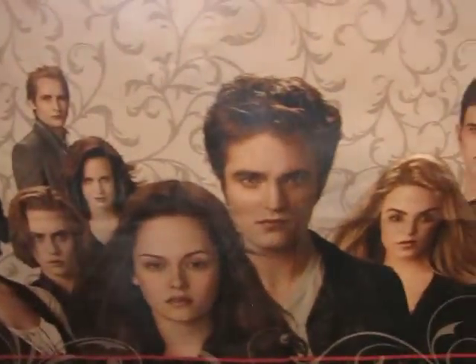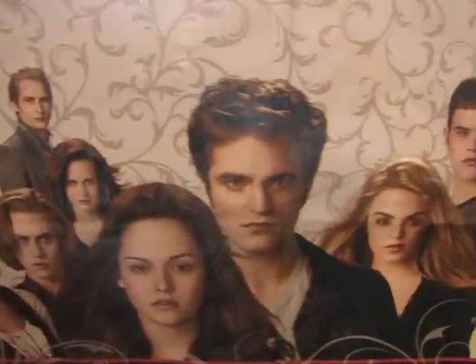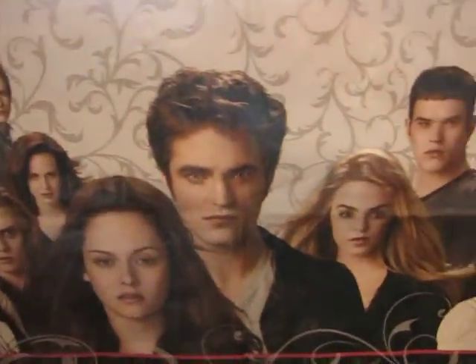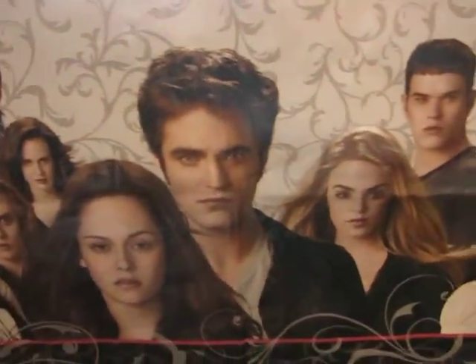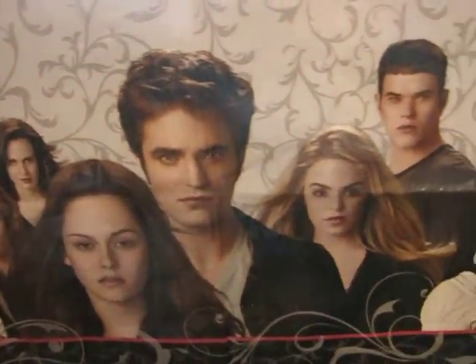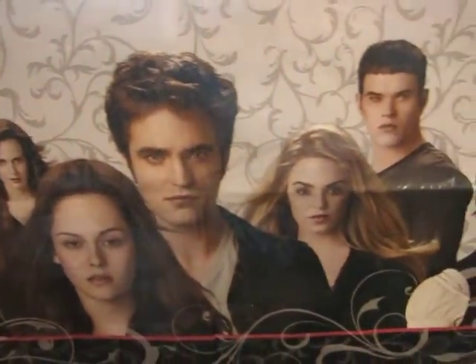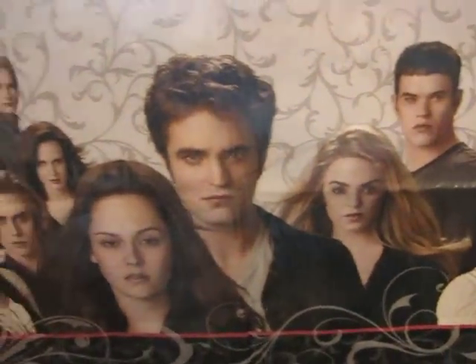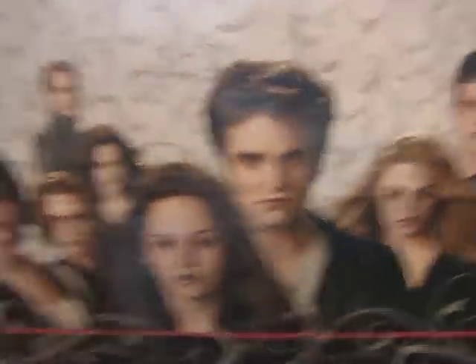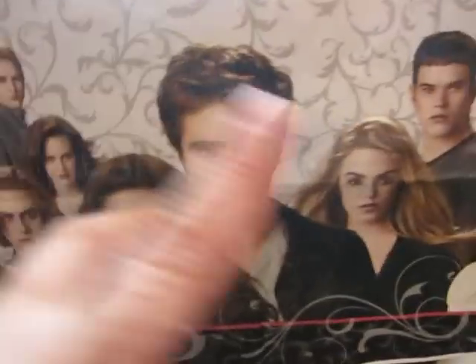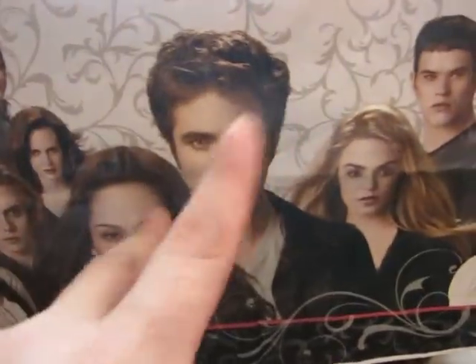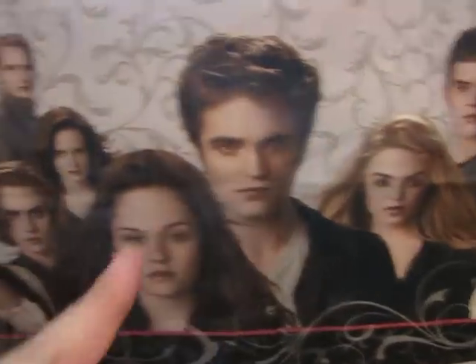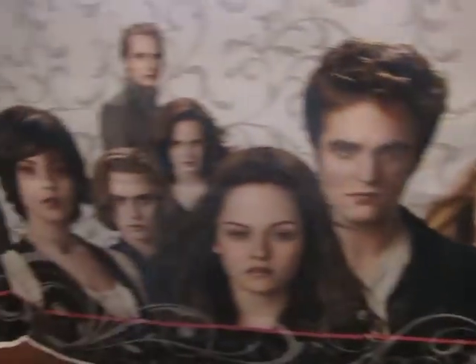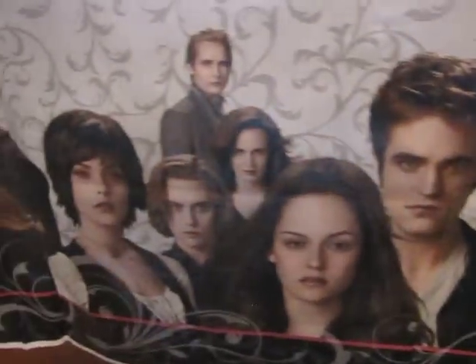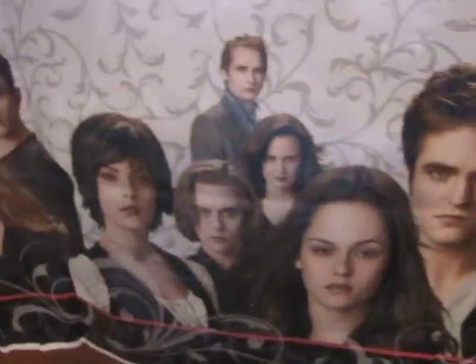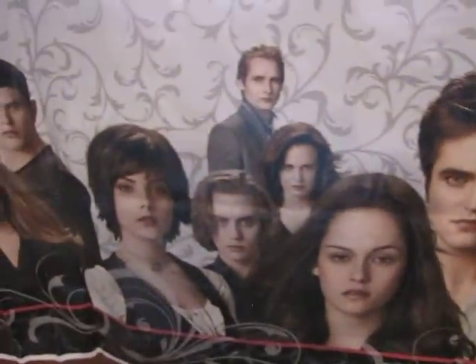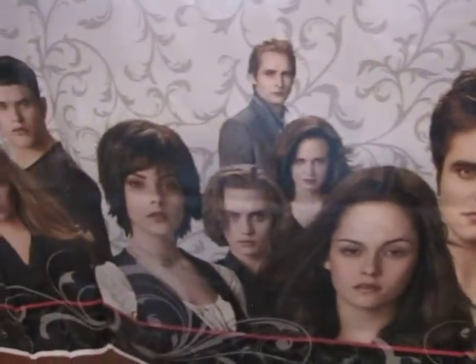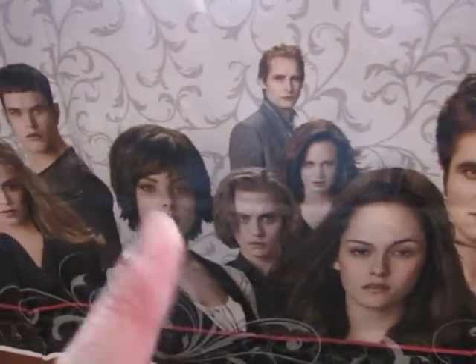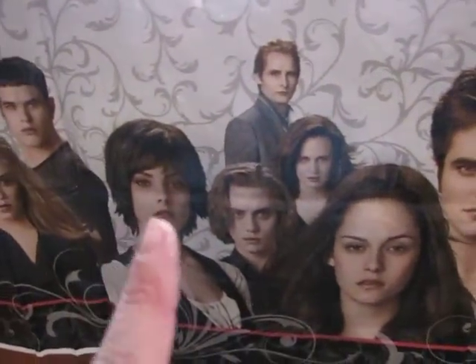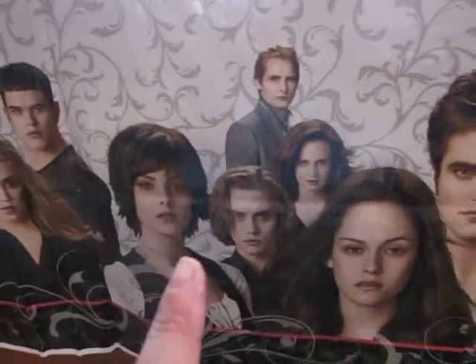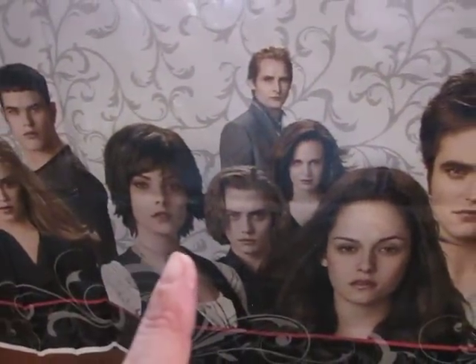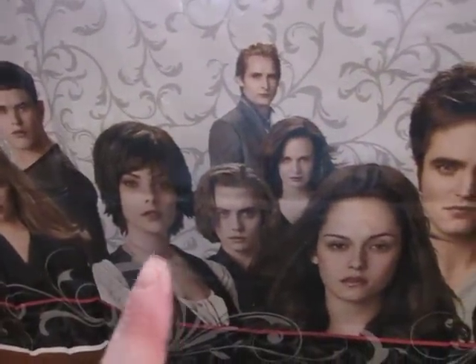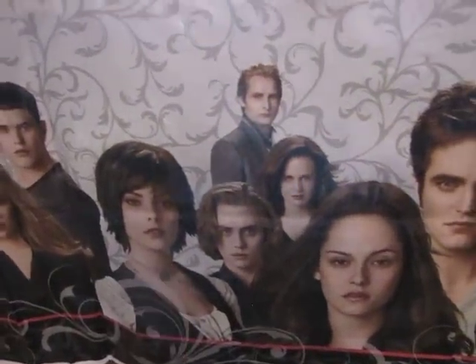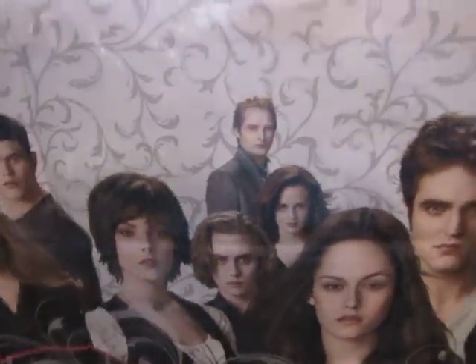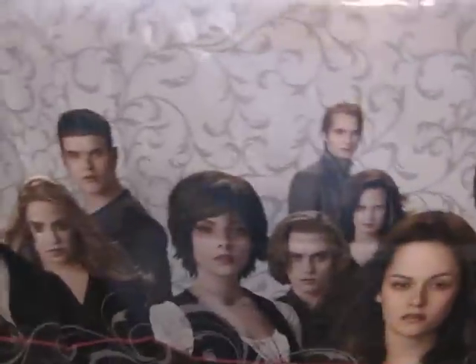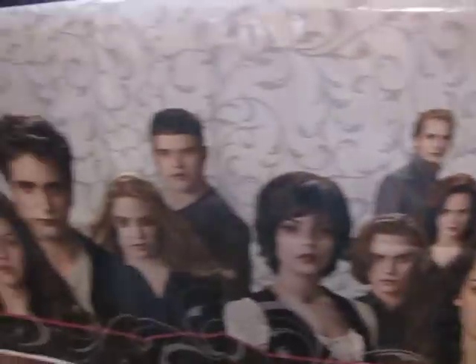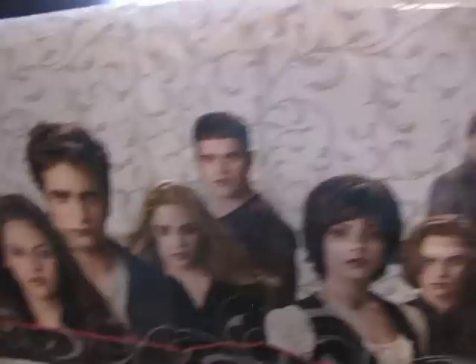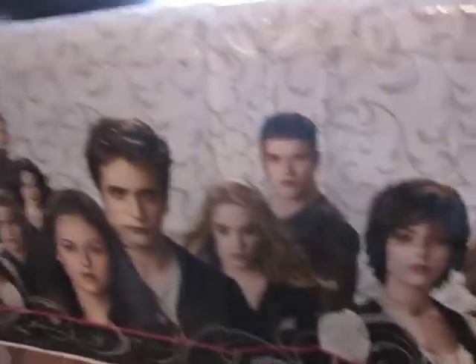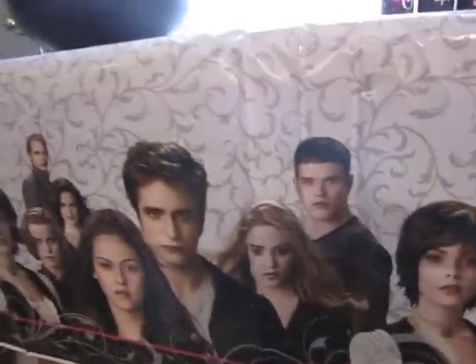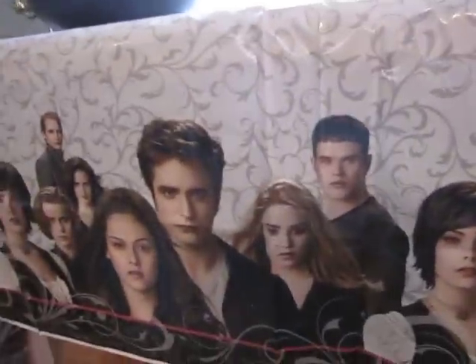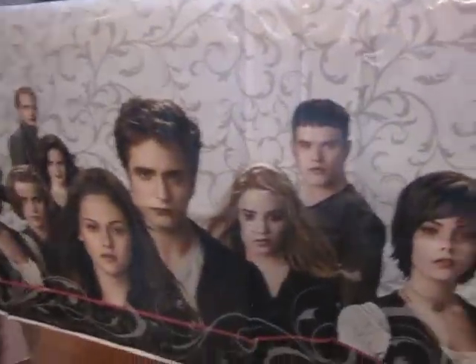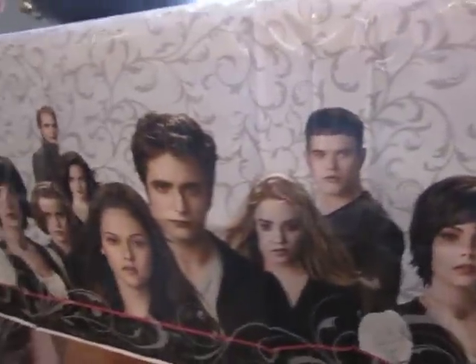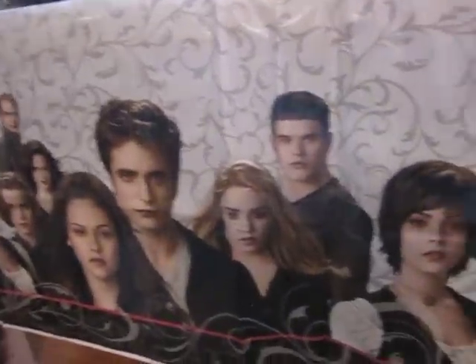Edward. Bella. I don't even know — I only know these two. I don't know her name. I'm not a Twilight fan. I'm a True Blood person.